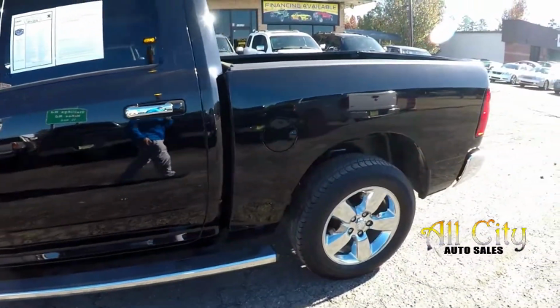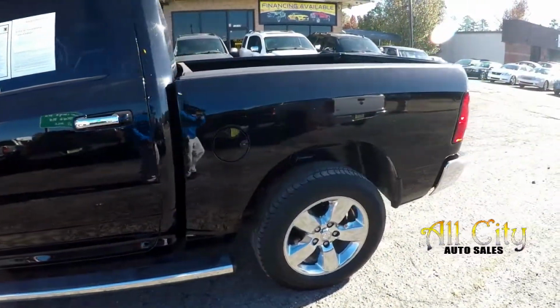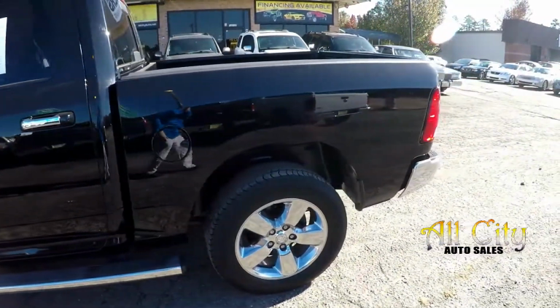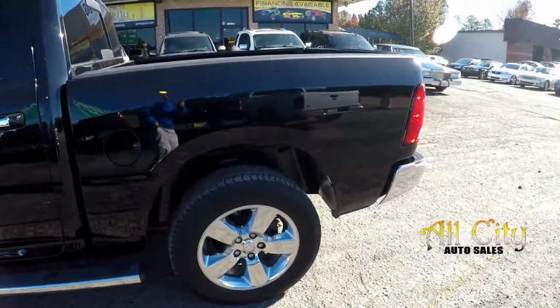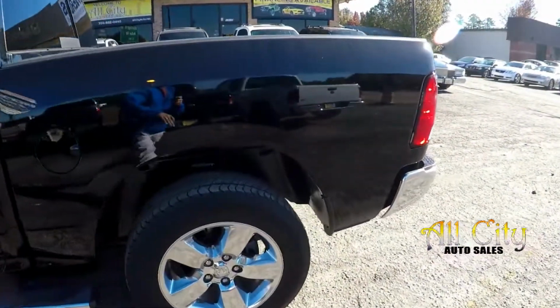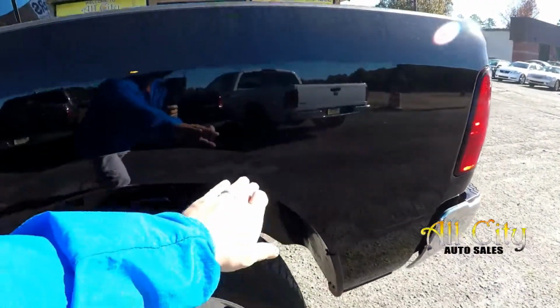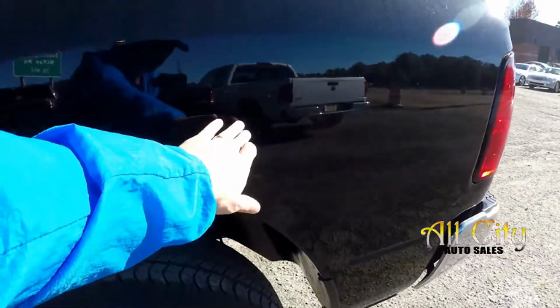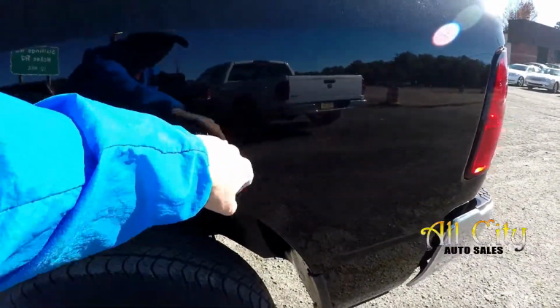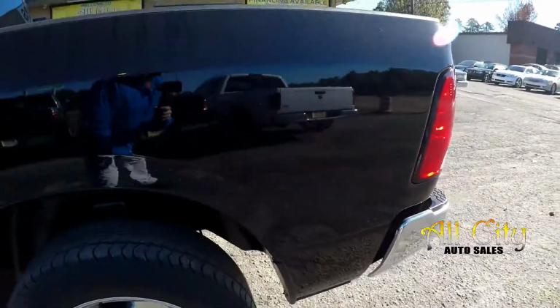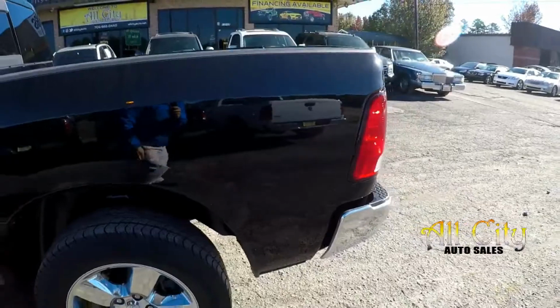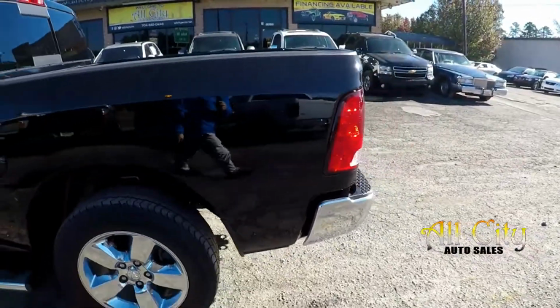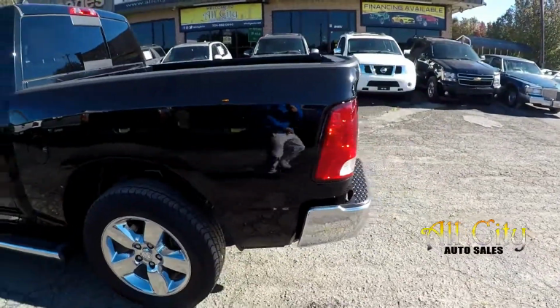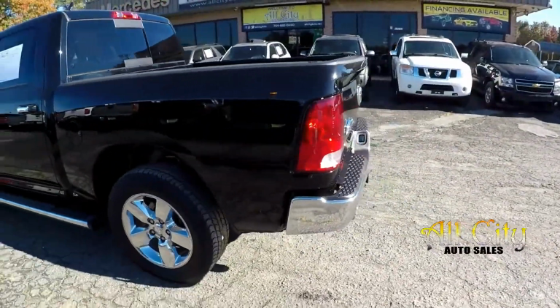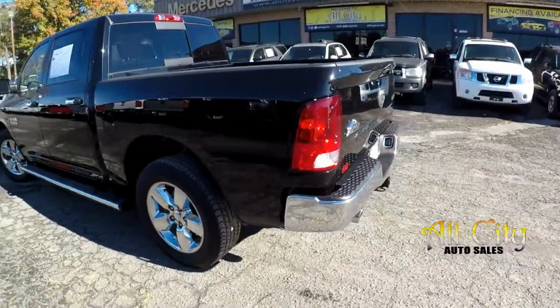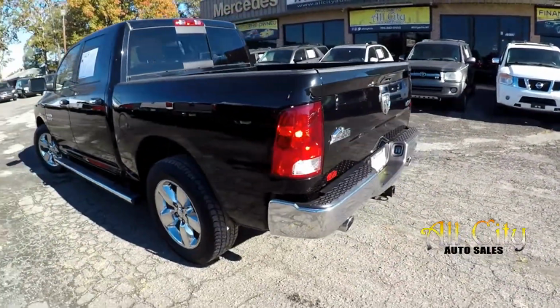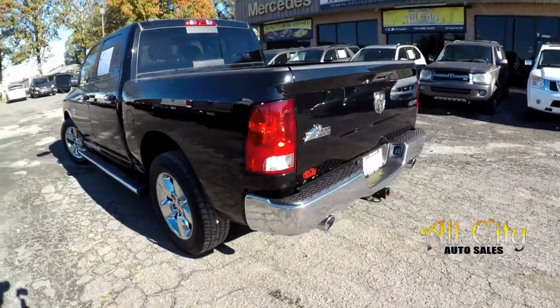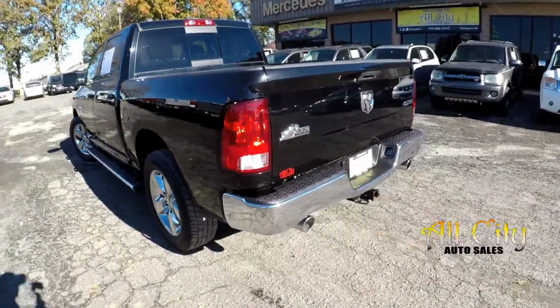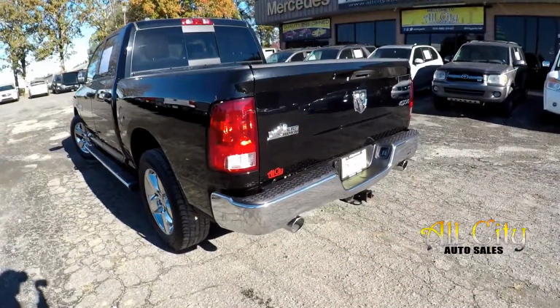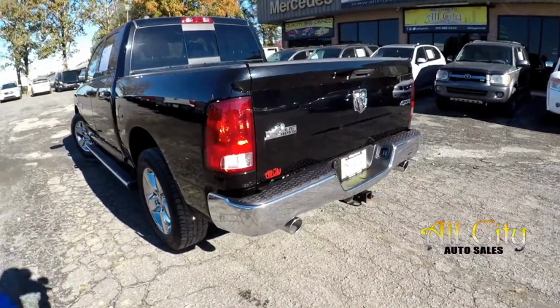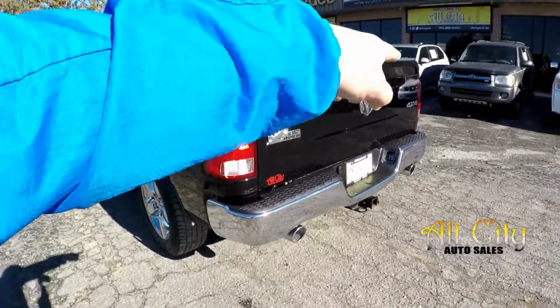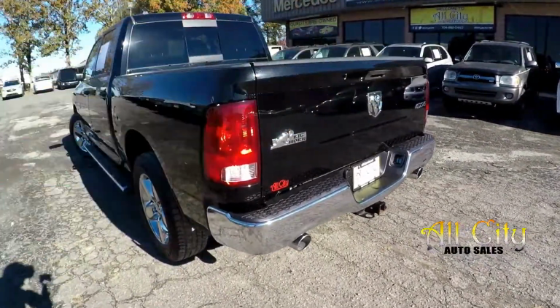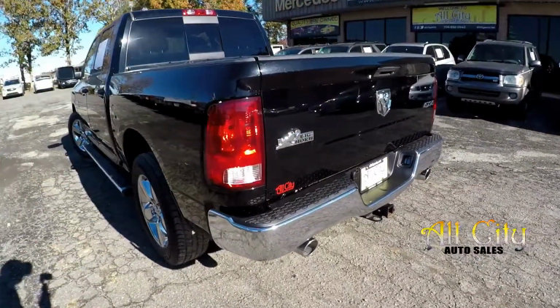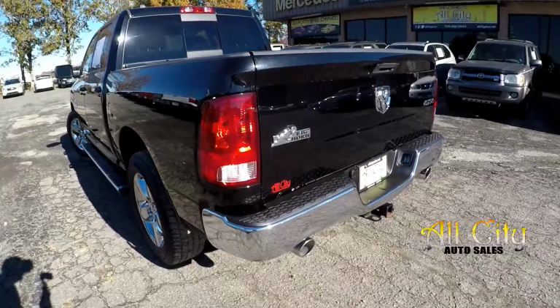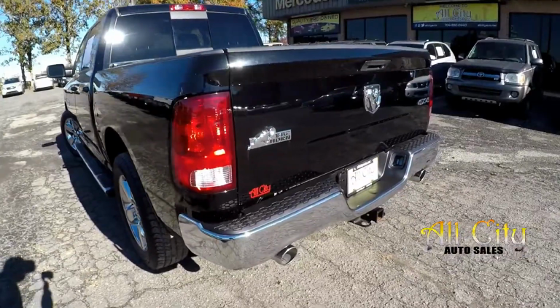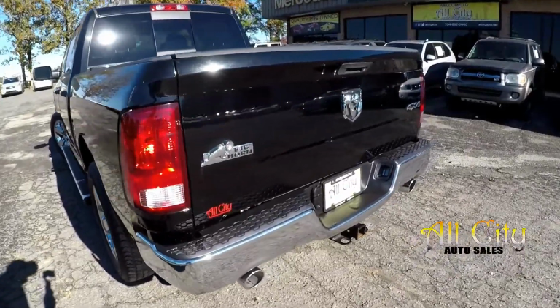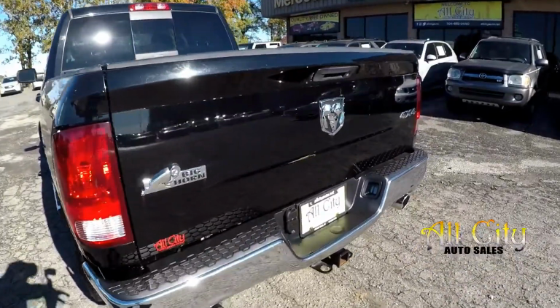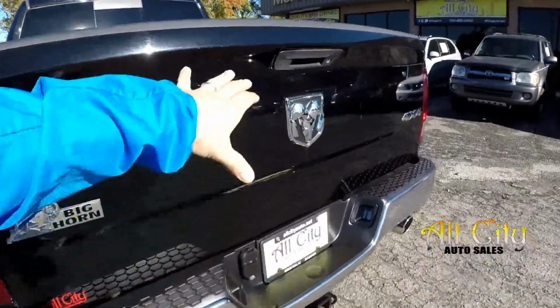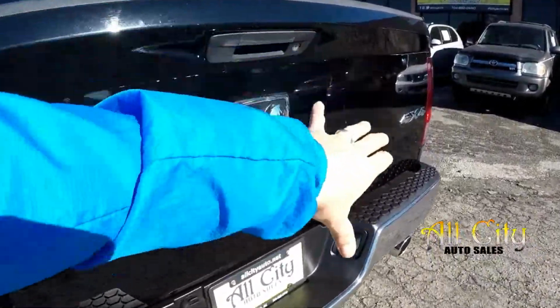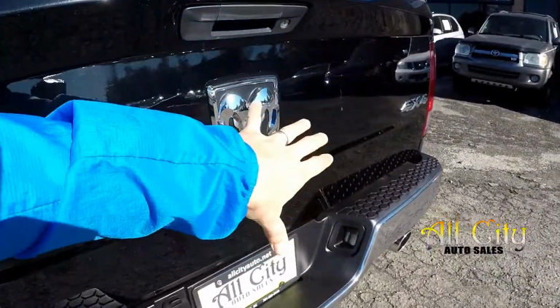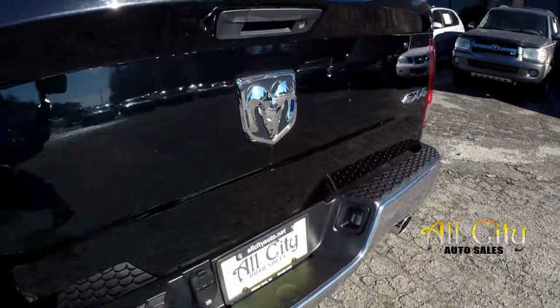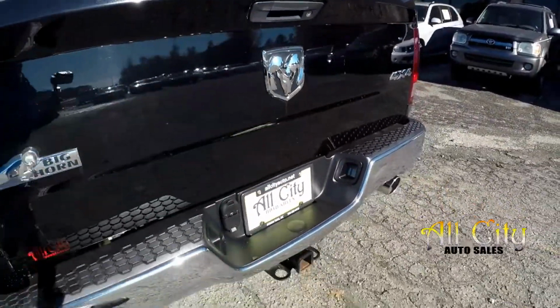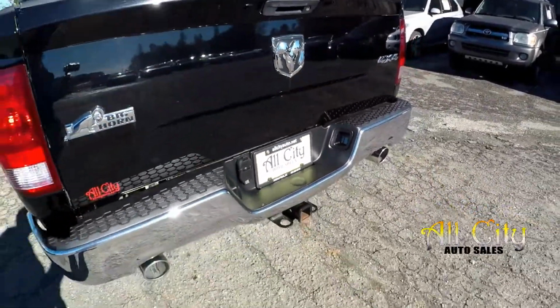We're just looking for any dents, dings, or scratches. There's a little mark right there. Coming around to the back, always looking over that tailgate — typically if we're going to see any damage, we do see it right there.